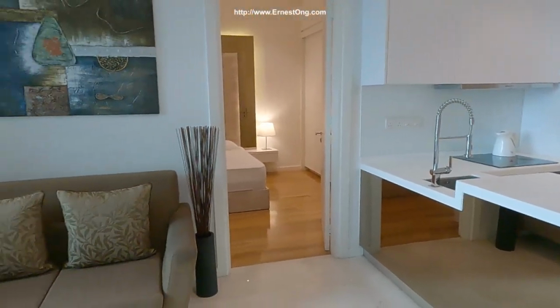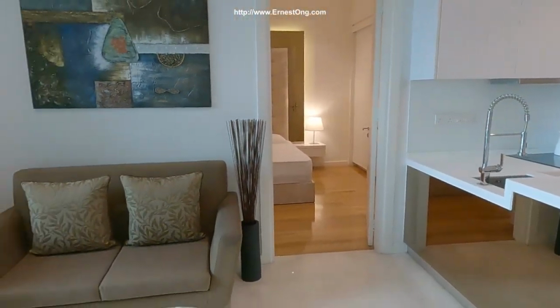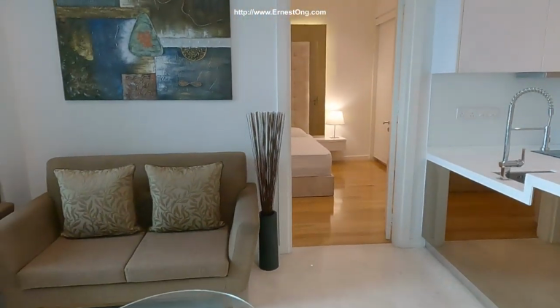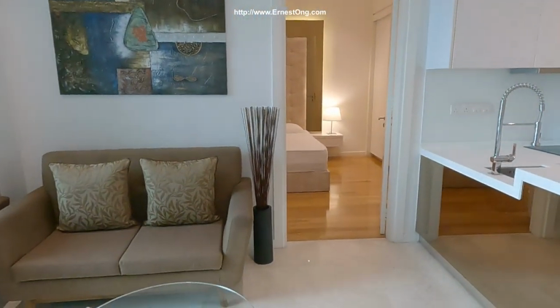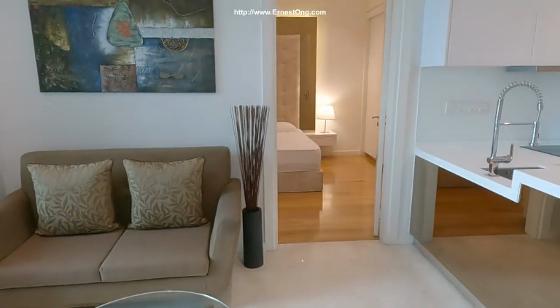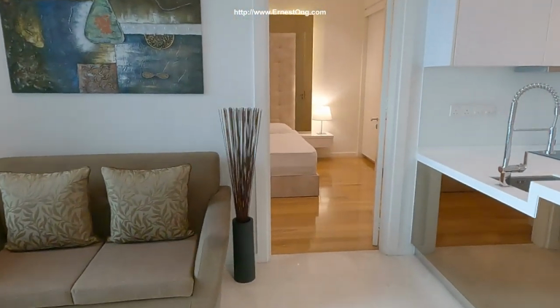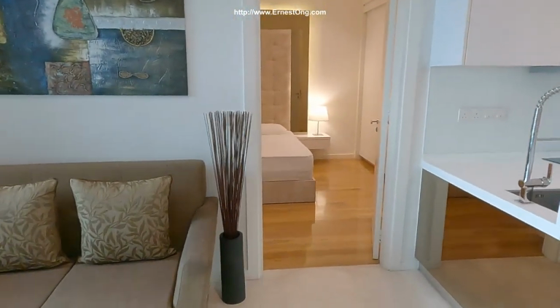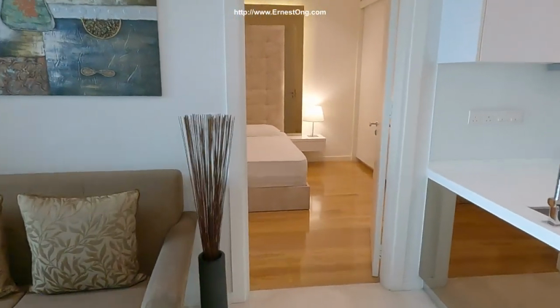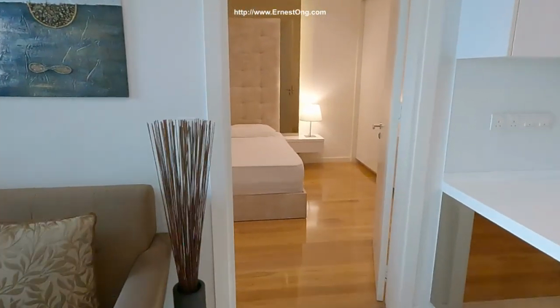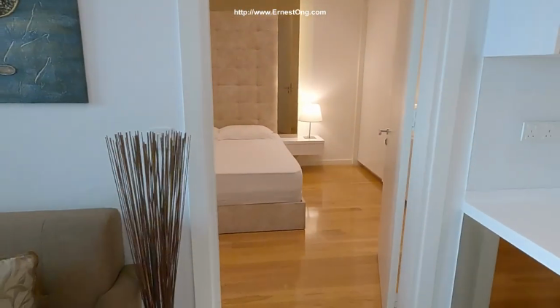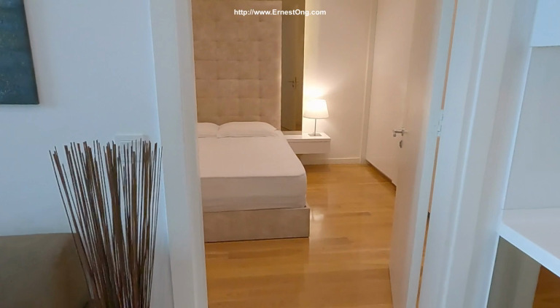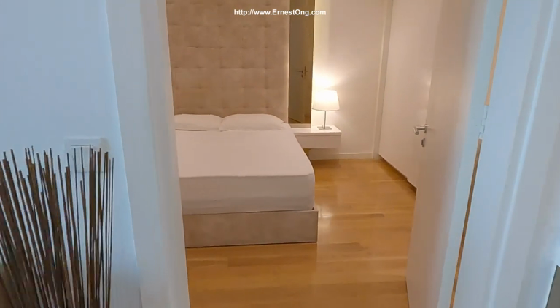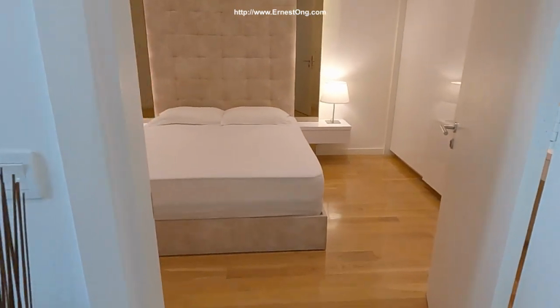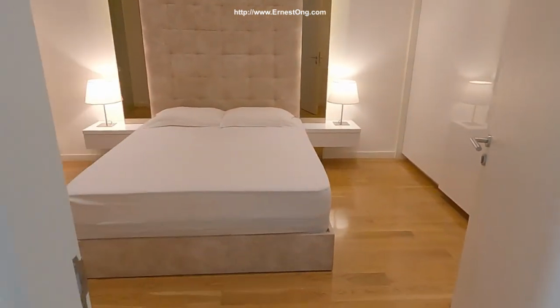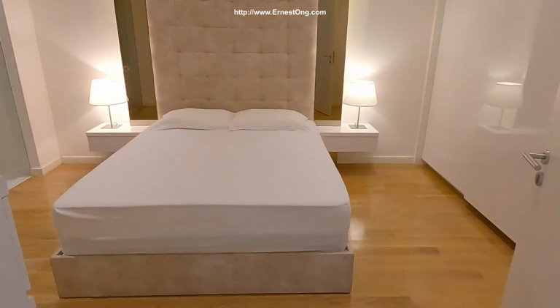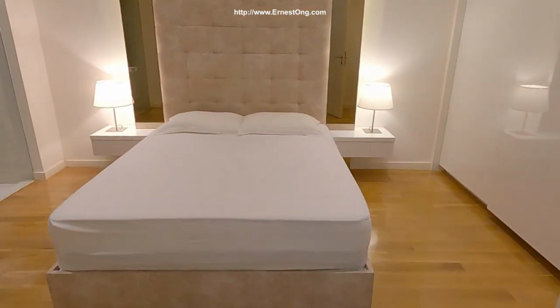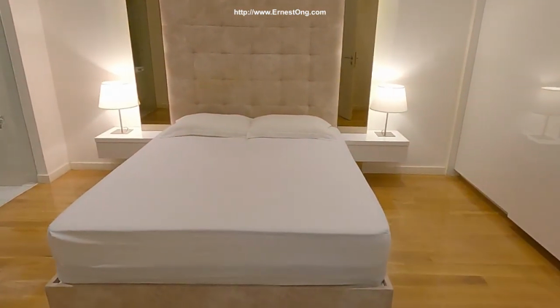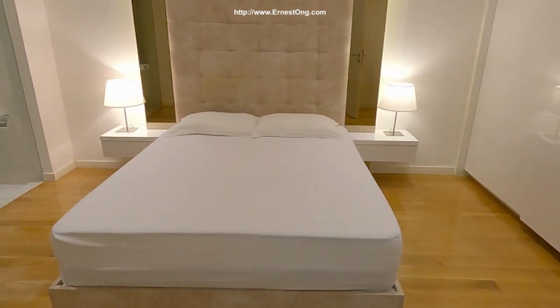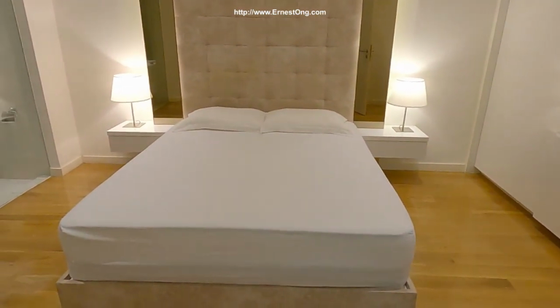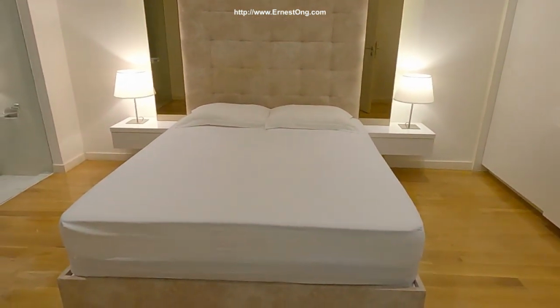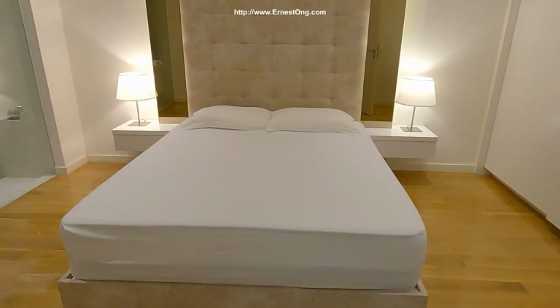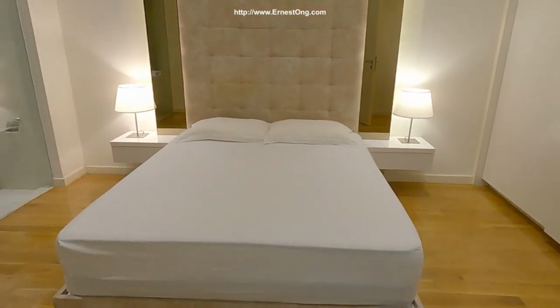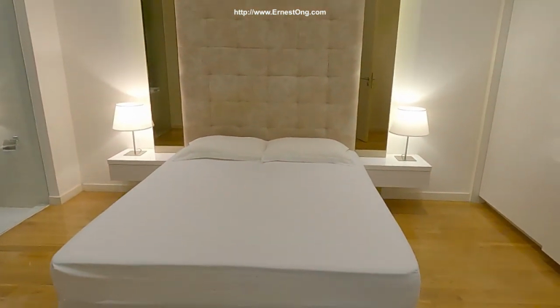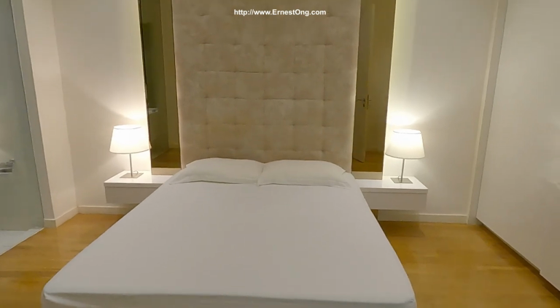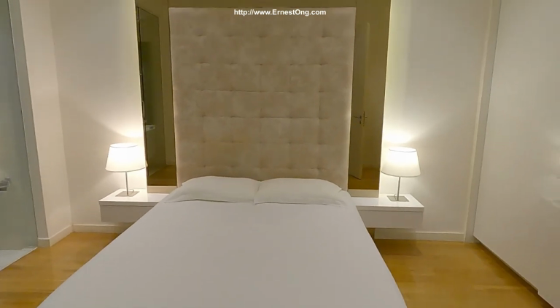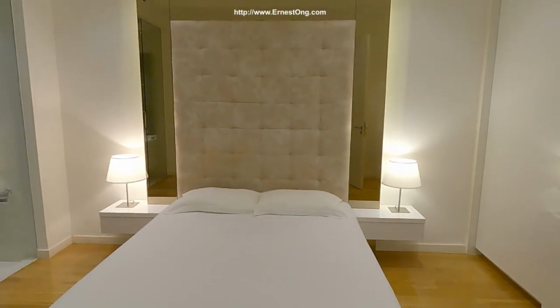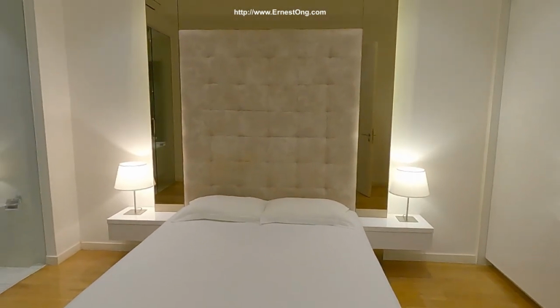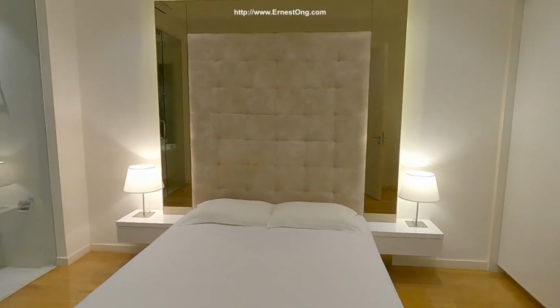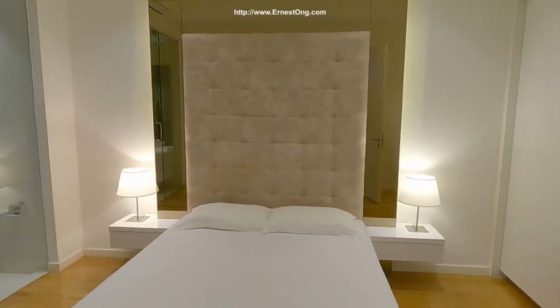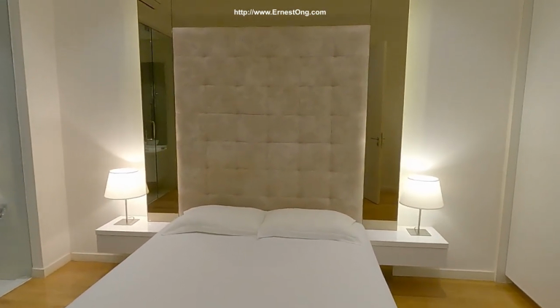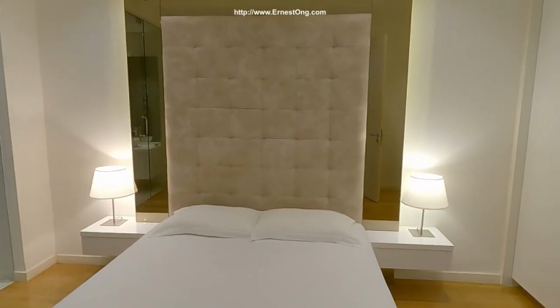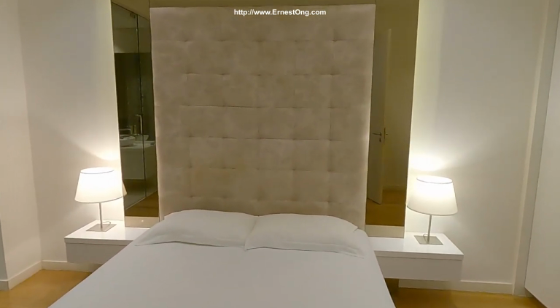As we enter the bedroom, there's also a fully renovated bedroom — a queen size bed, bed frame, neck lights, and two bedside tables.